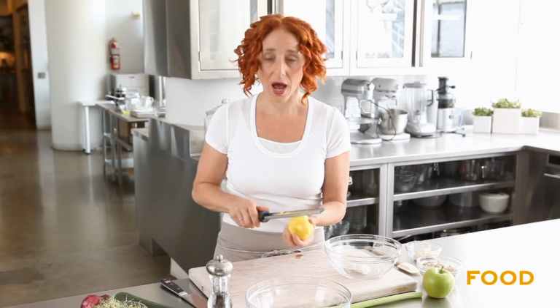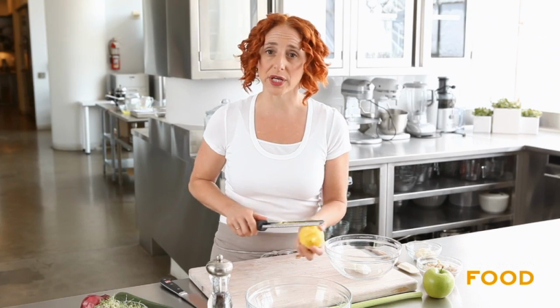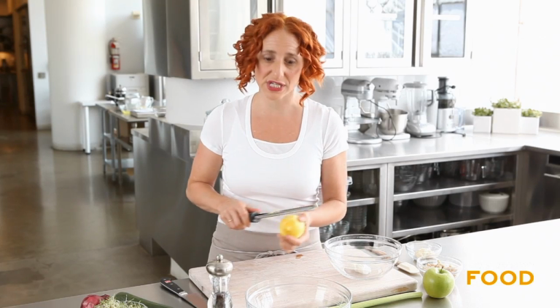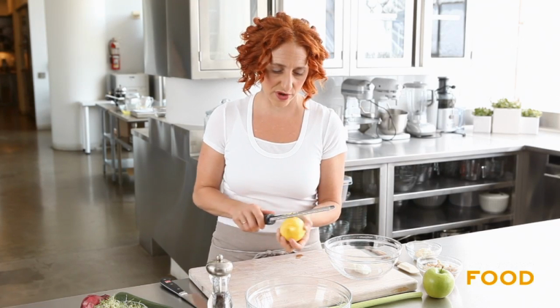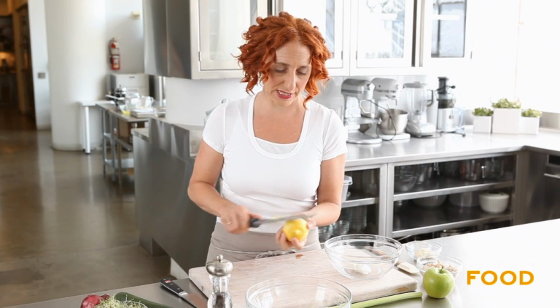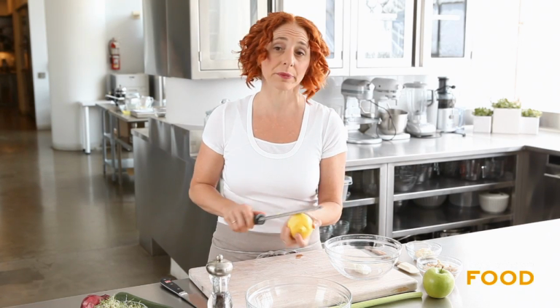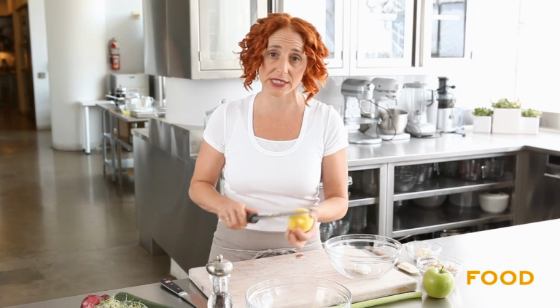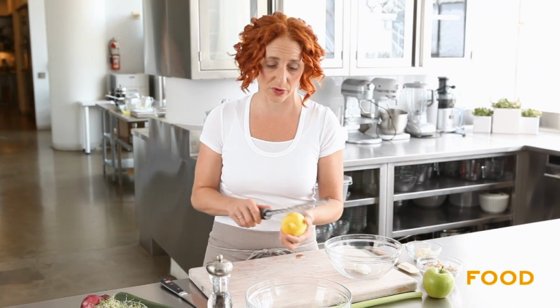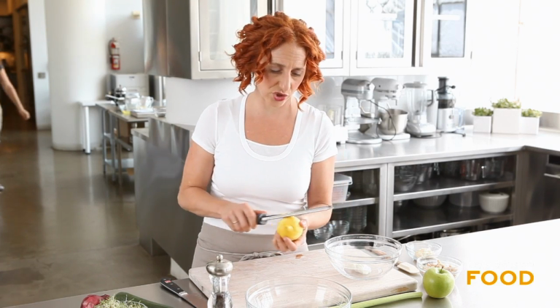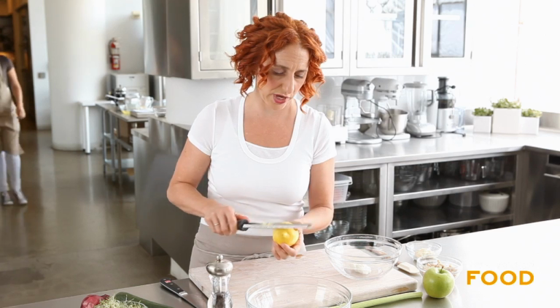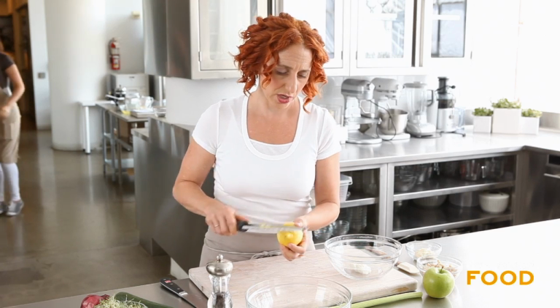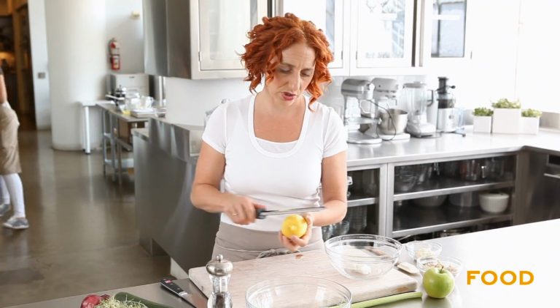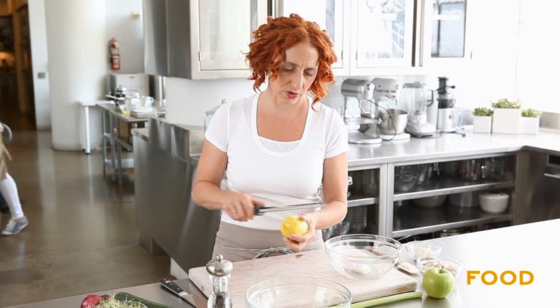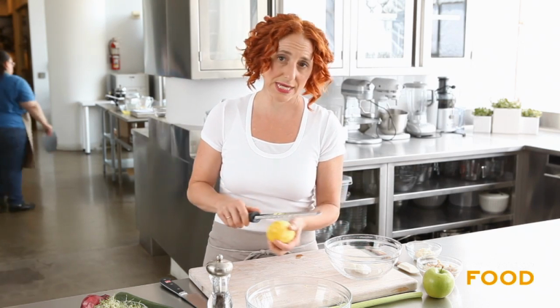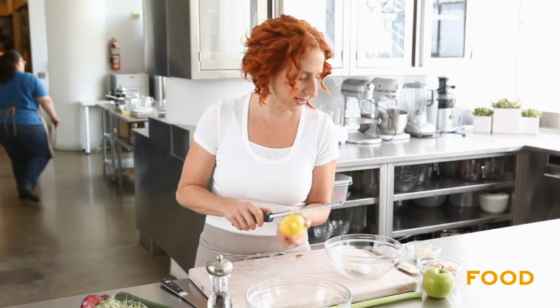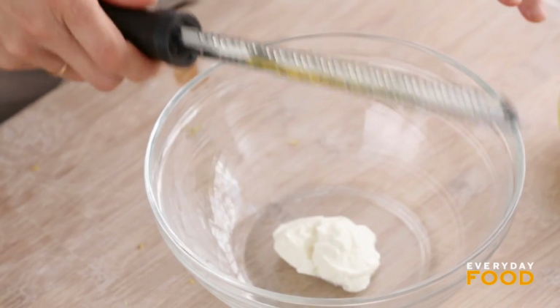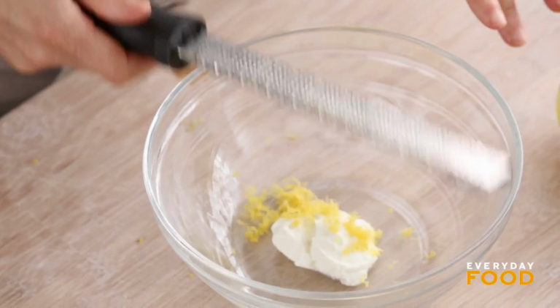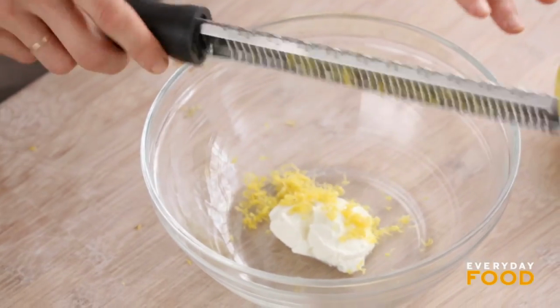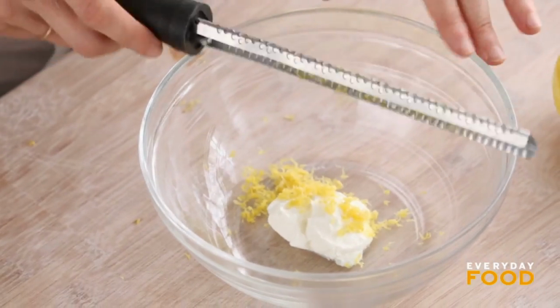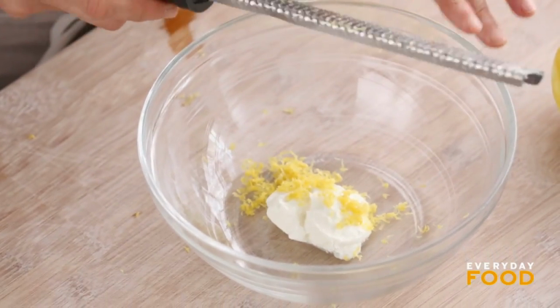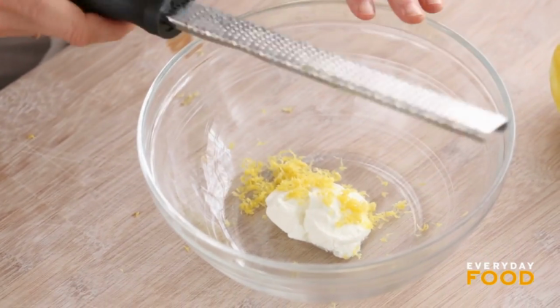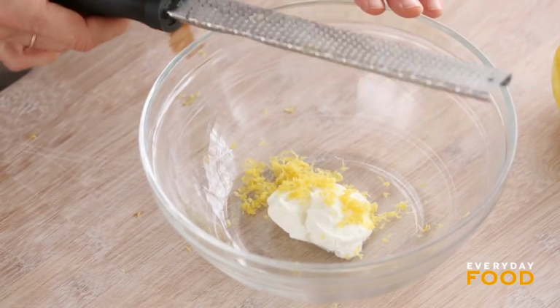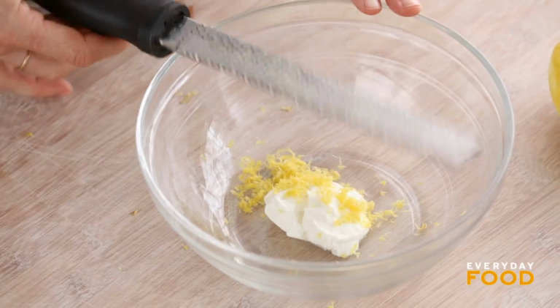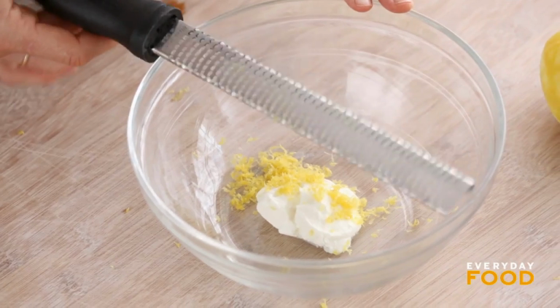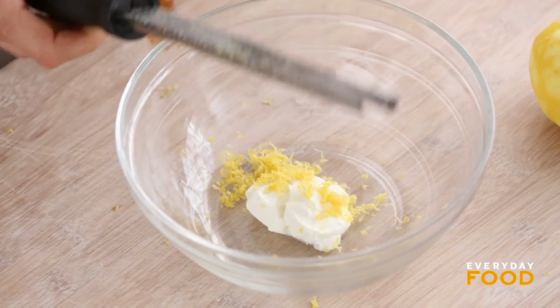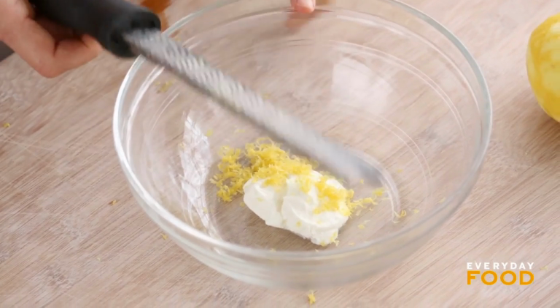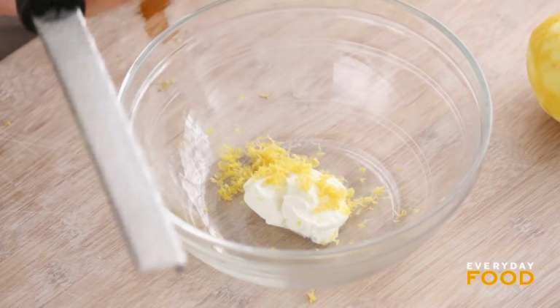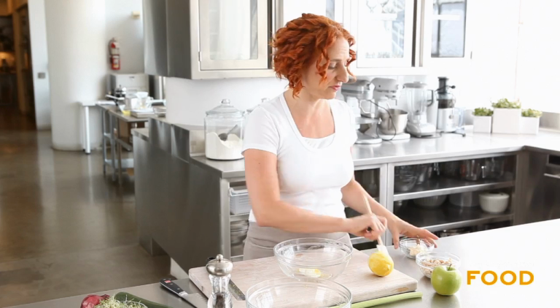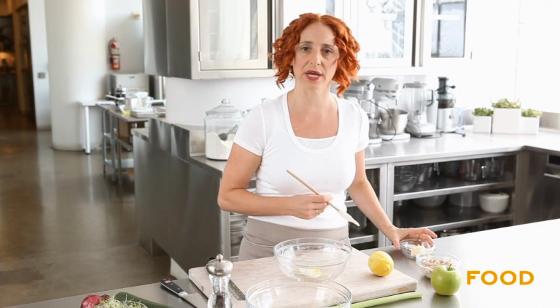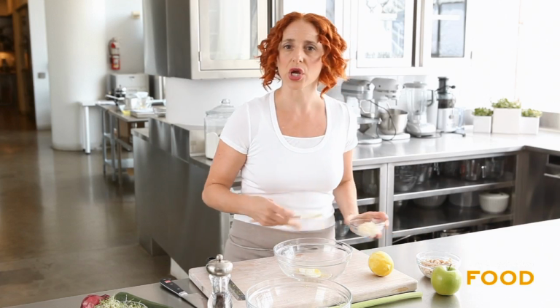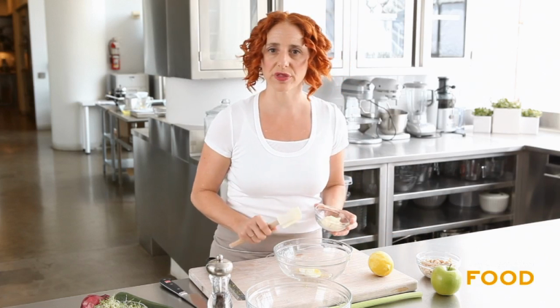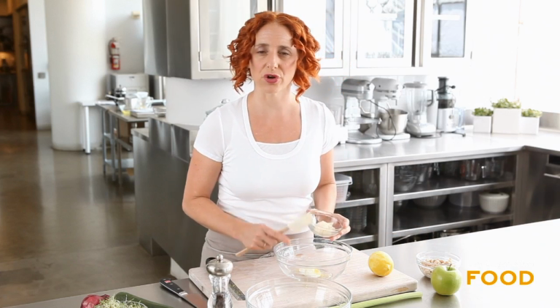I'm grating one teaspoon of lemon zest and I'll need a tablespoon of lemon juice as well, so don't get rid of your lemon yet. I'm adding that to one tablespoon of low-fat Greek yogurt. I've replaced only one tablespoon of the mayonnaise with Greek yogurt.